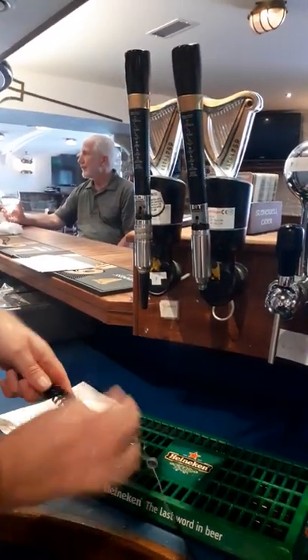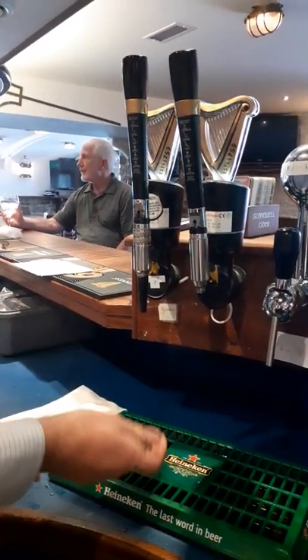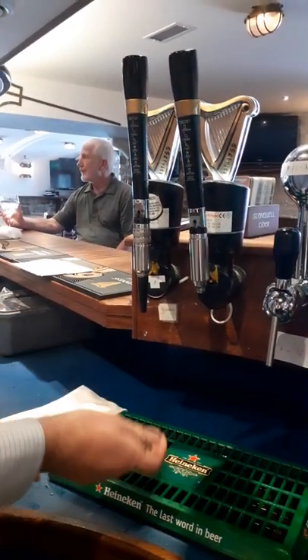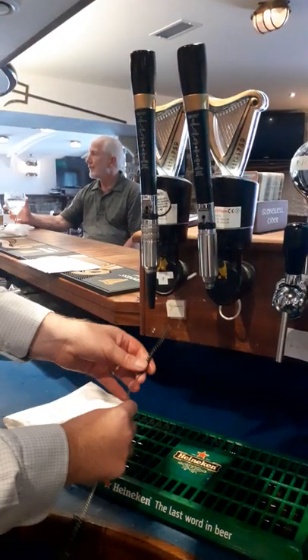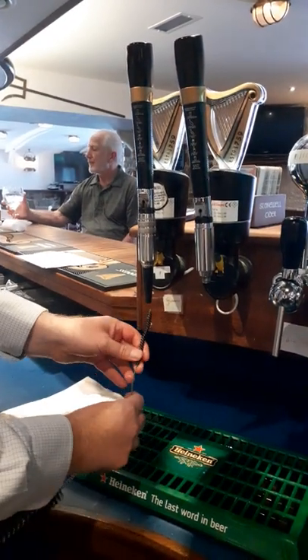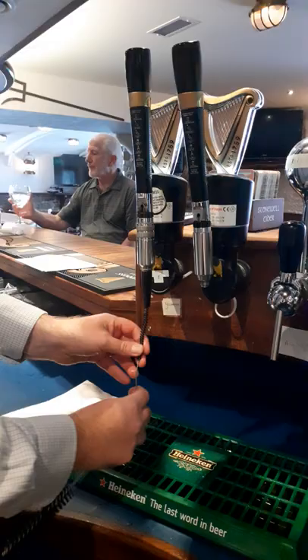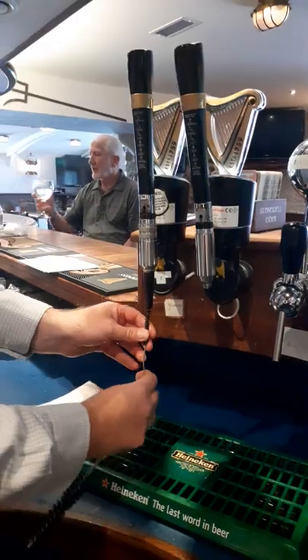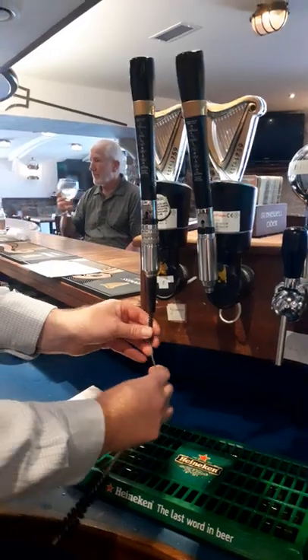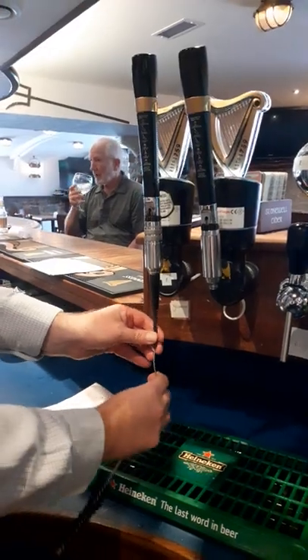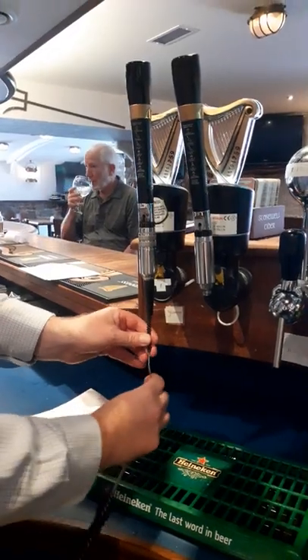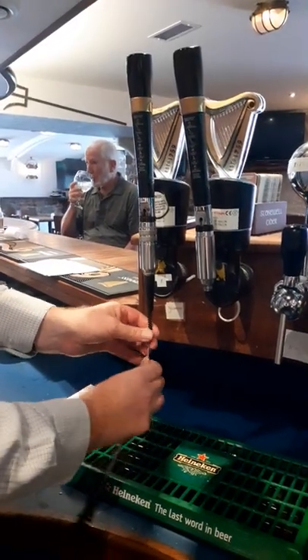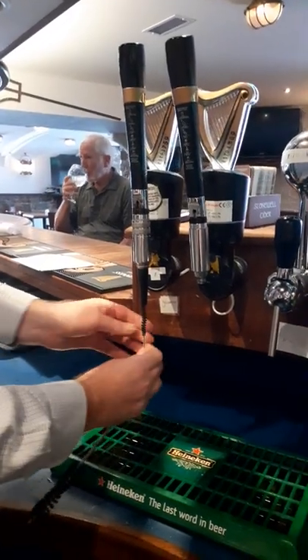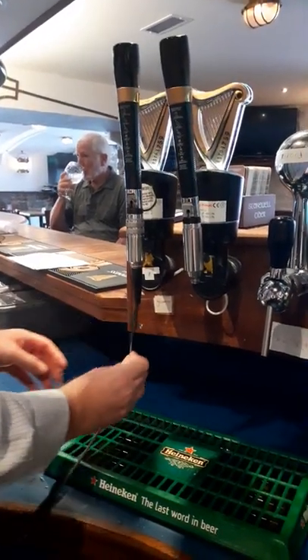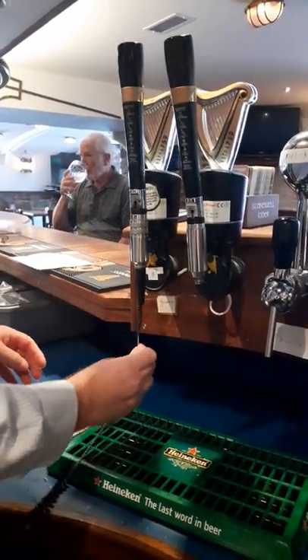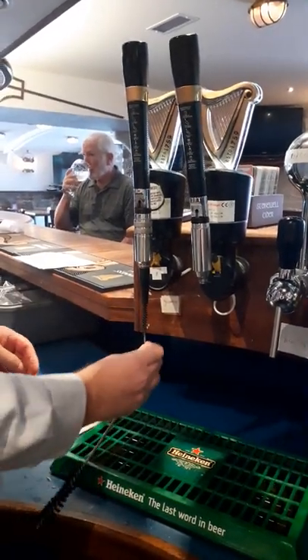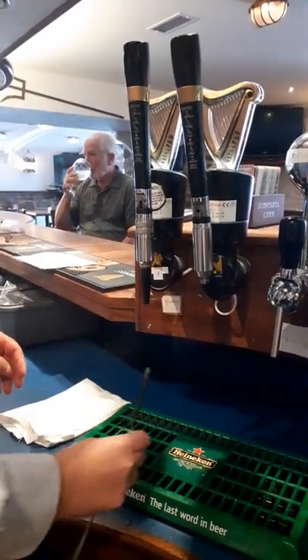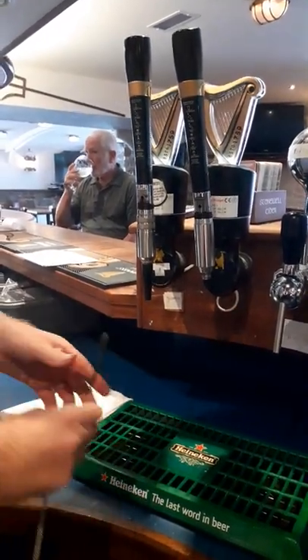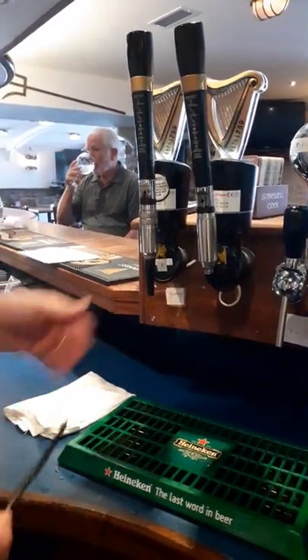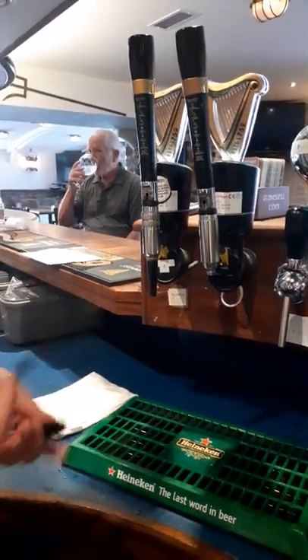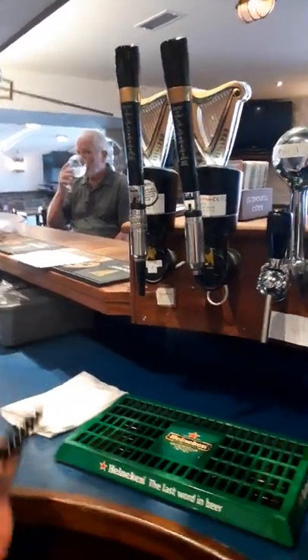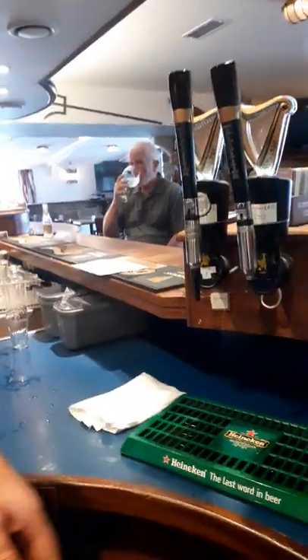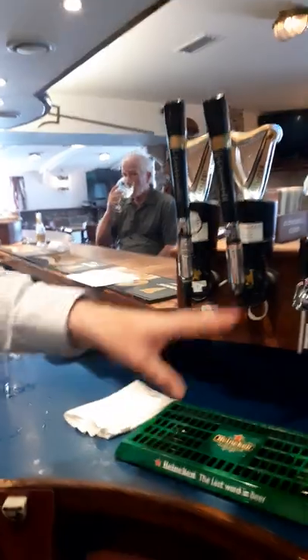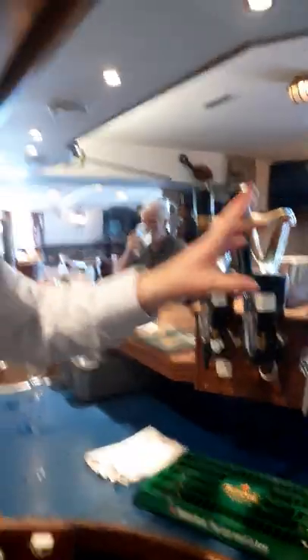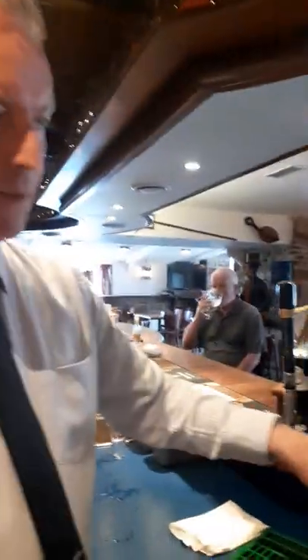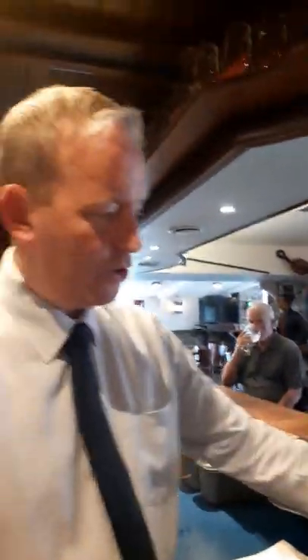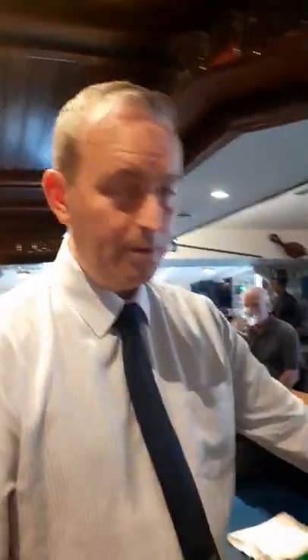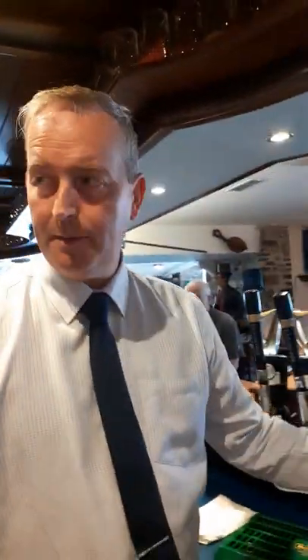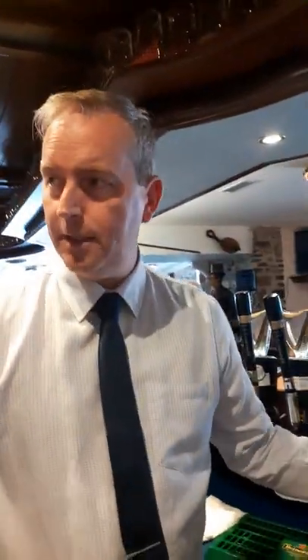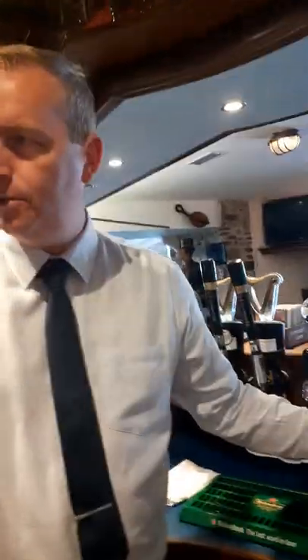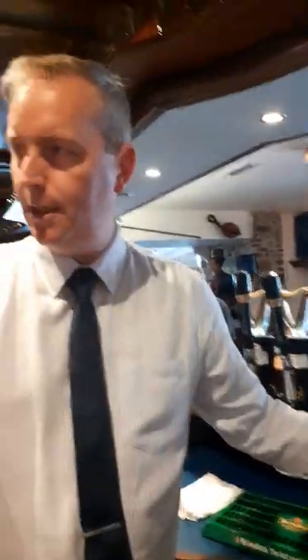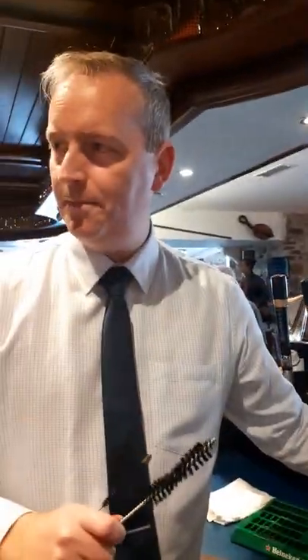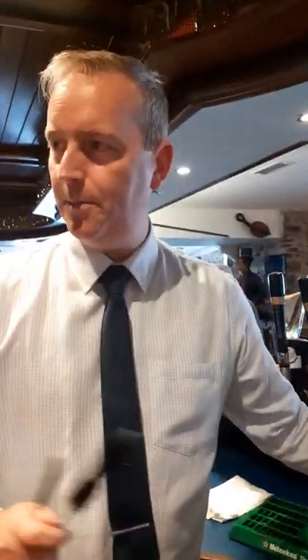And then at the end of the night, what we can do, Karen, is we can take them apart, rinse them. Just give it a rinse. And make sure when you take them apart, you tighten them back up.